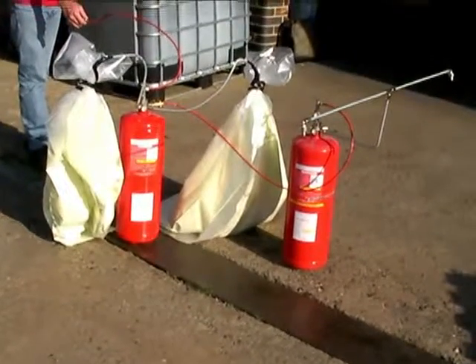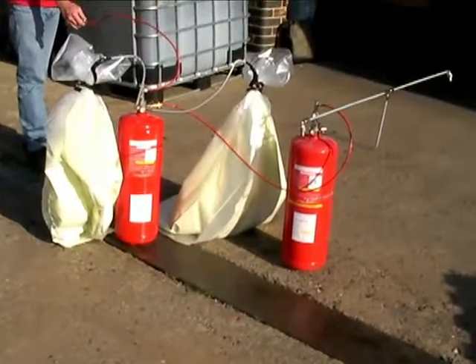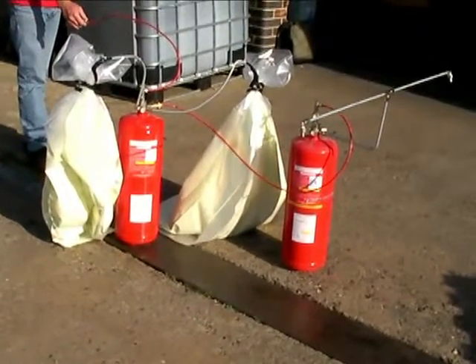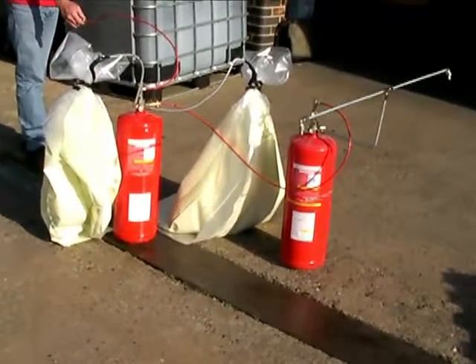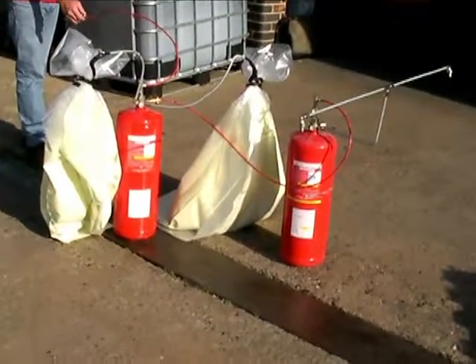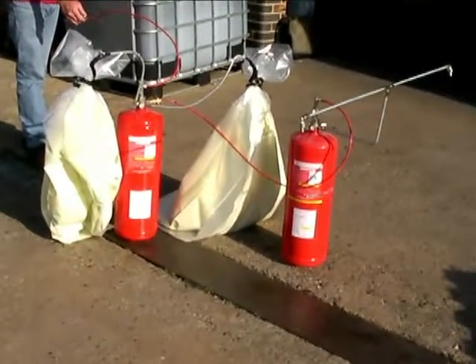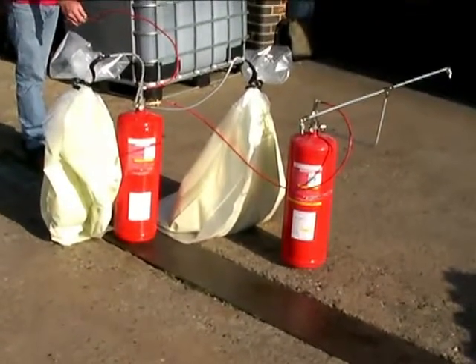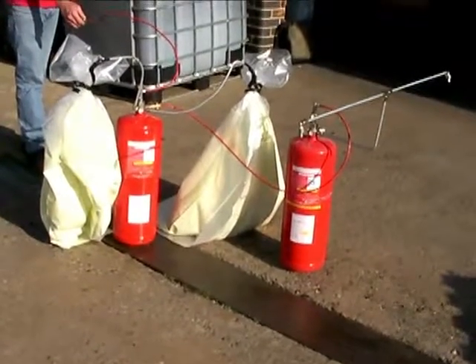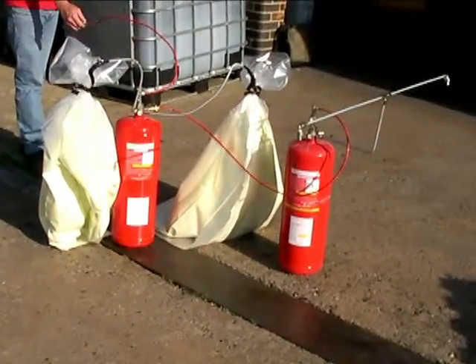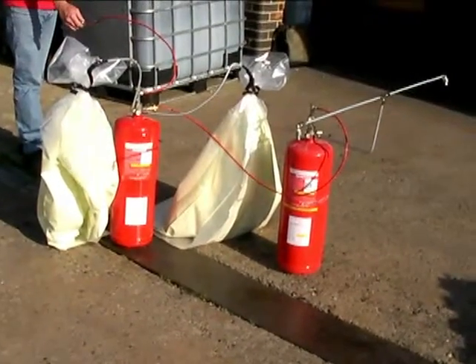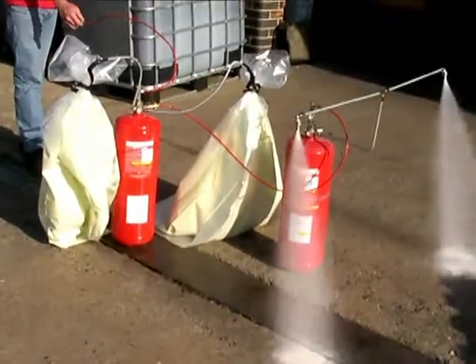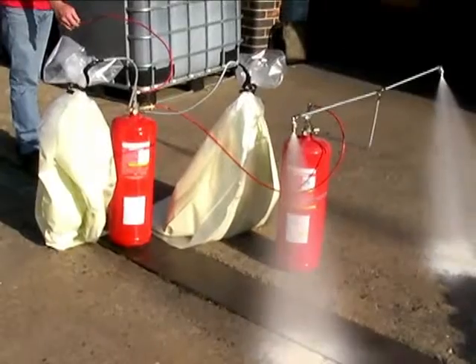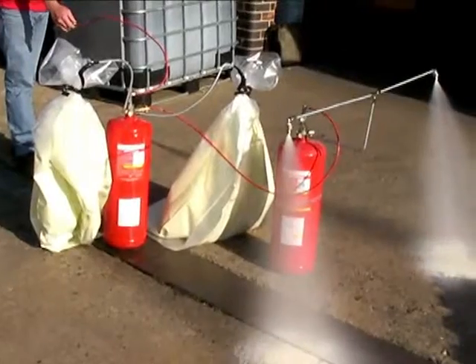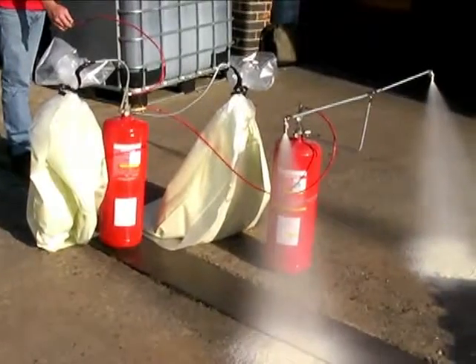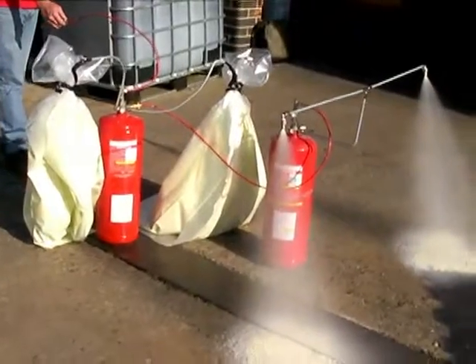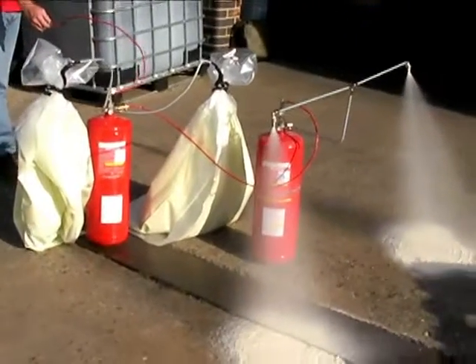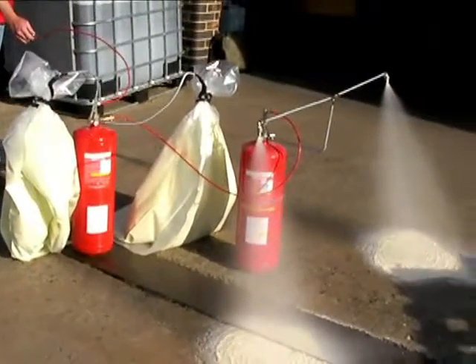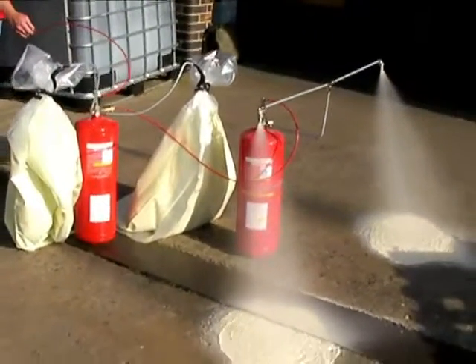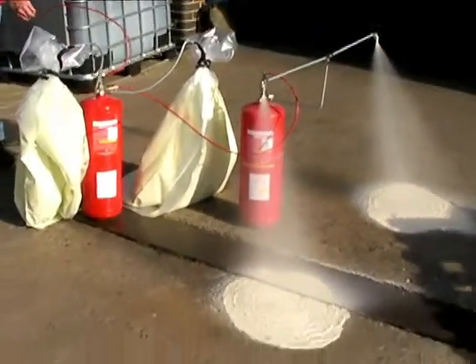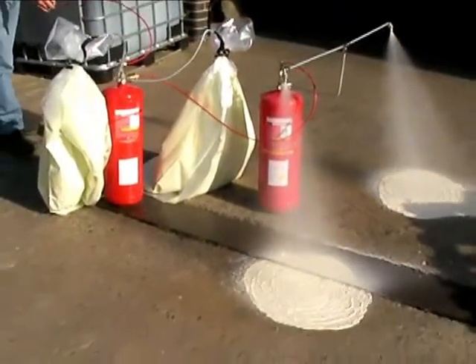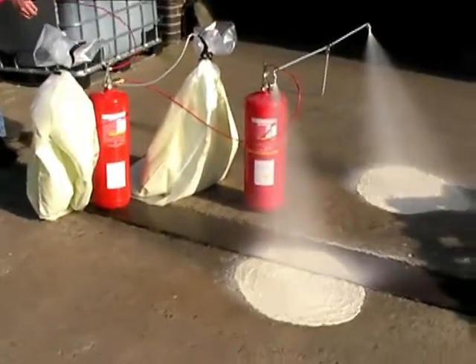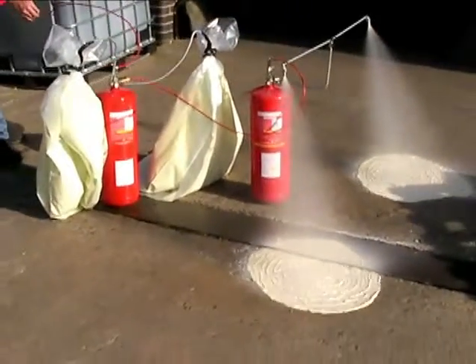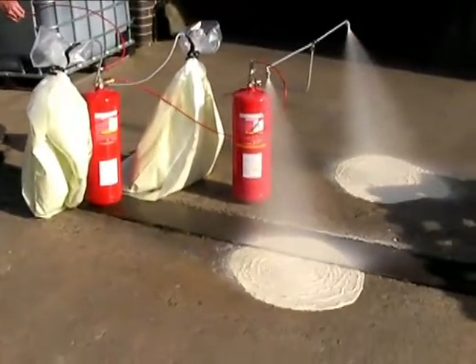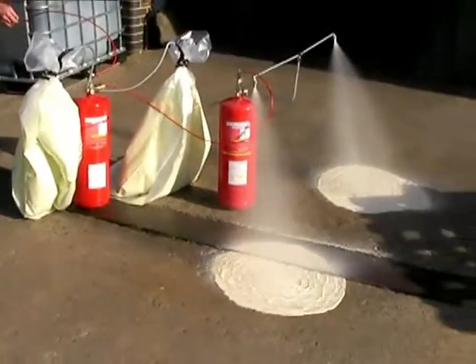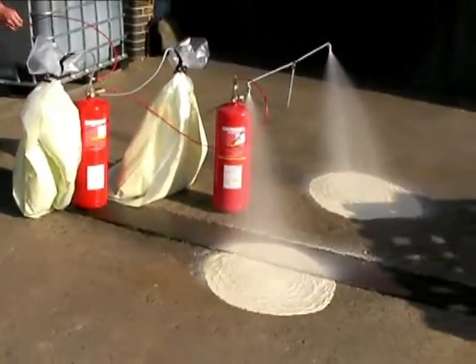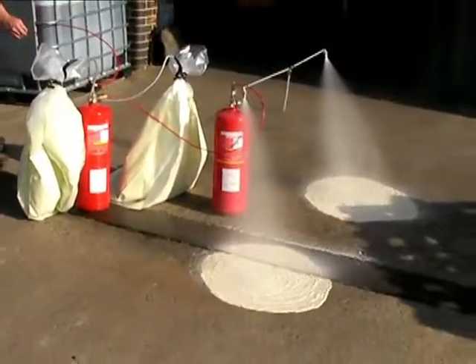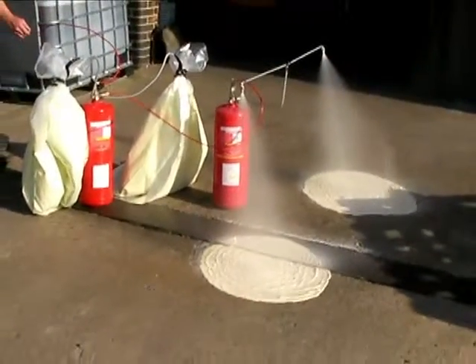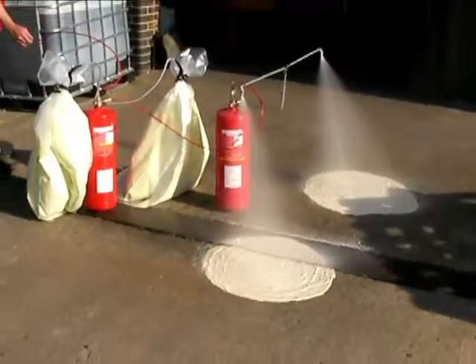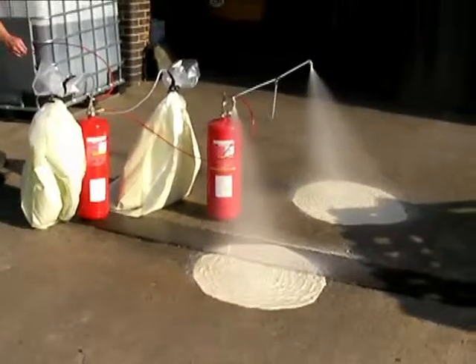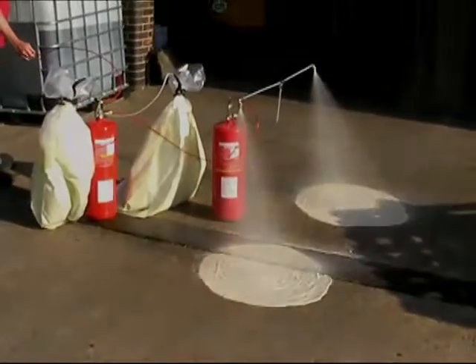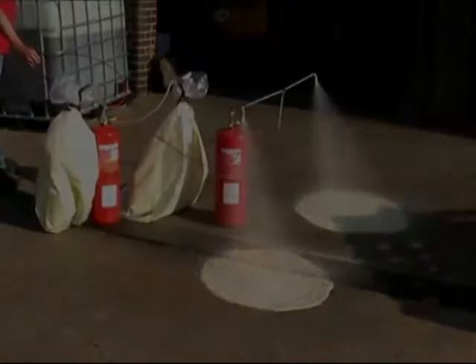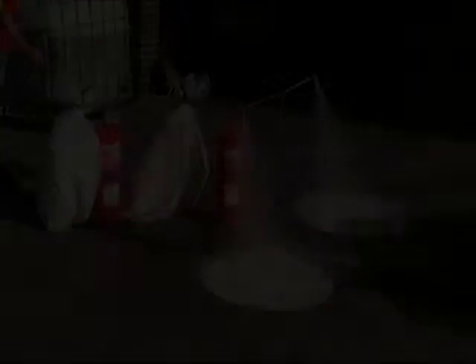This time delay bell is pneumatically actuated and requires no additional power supply.